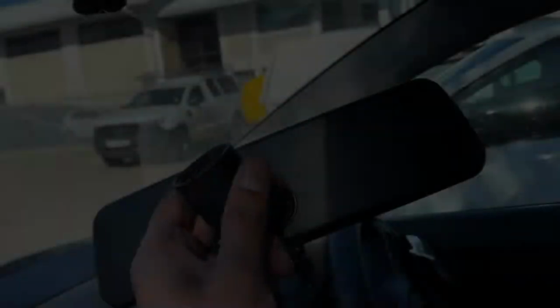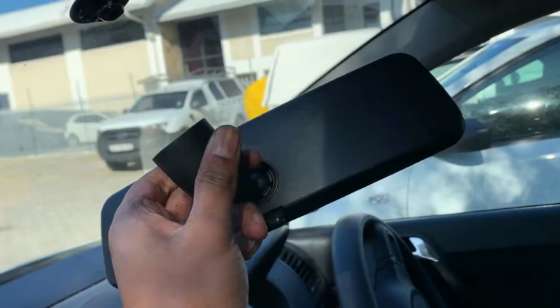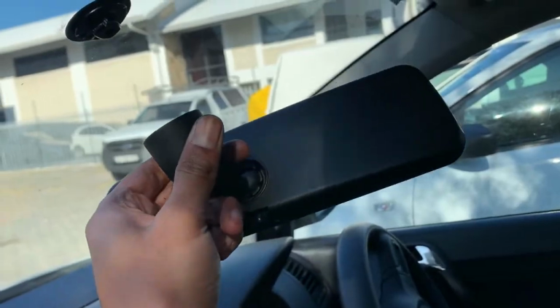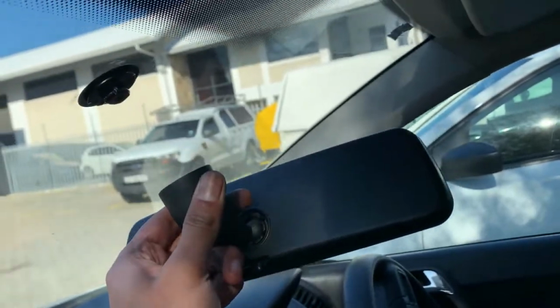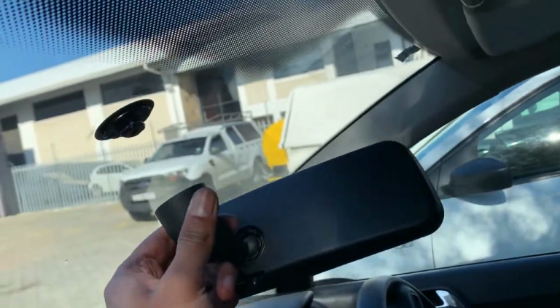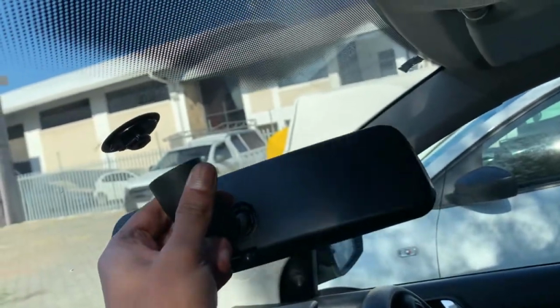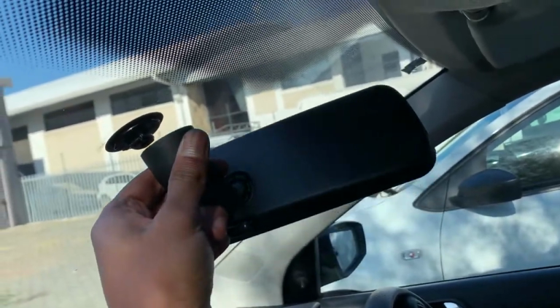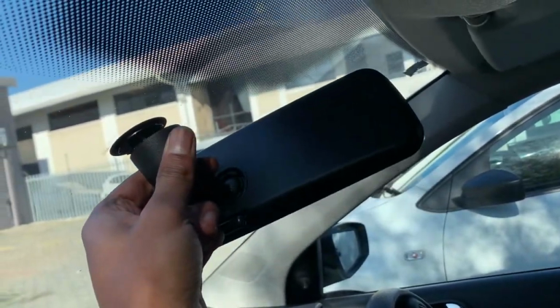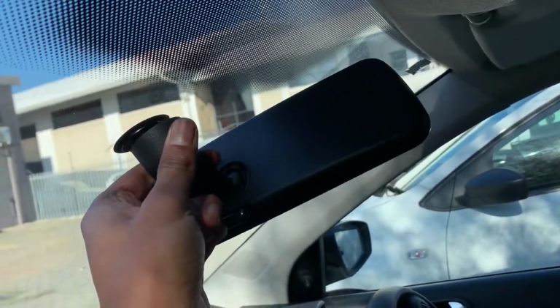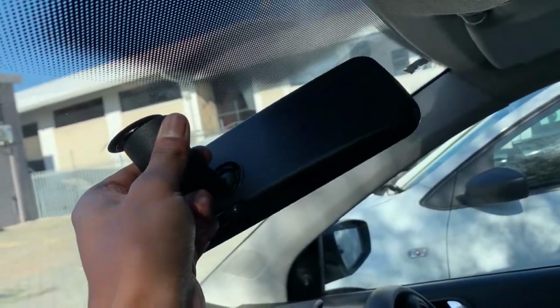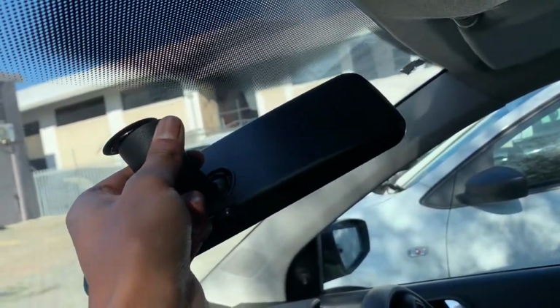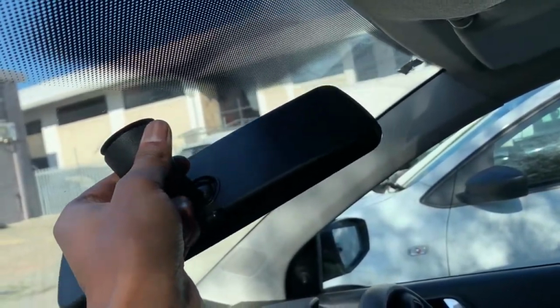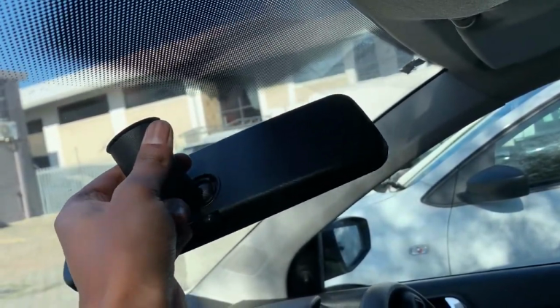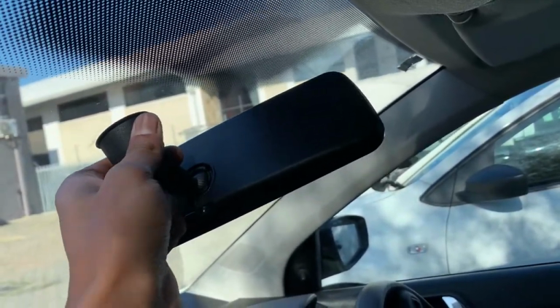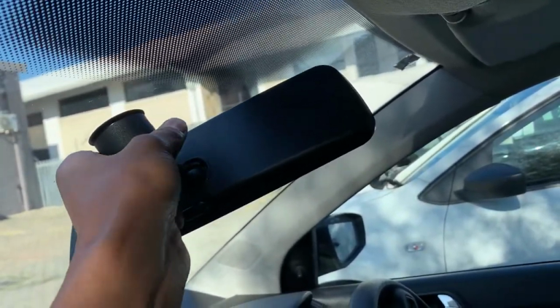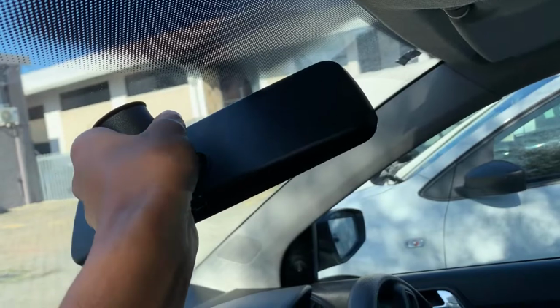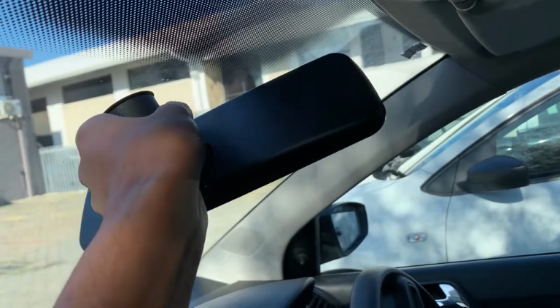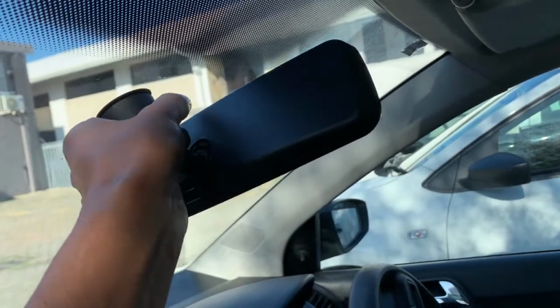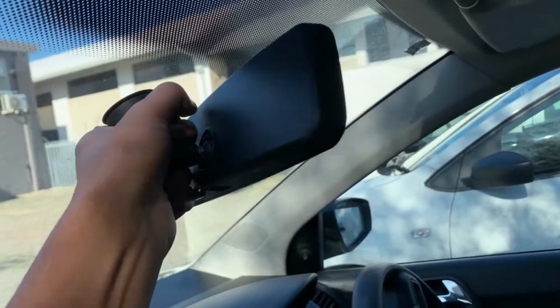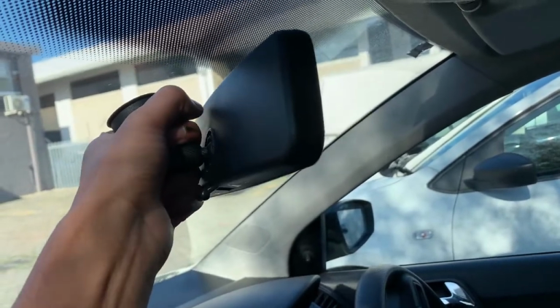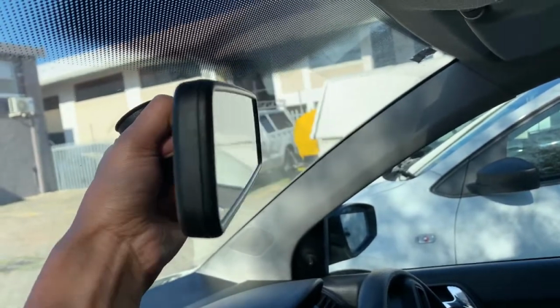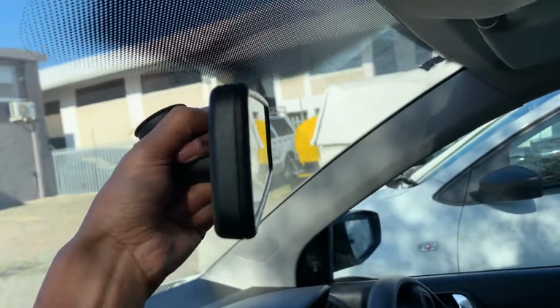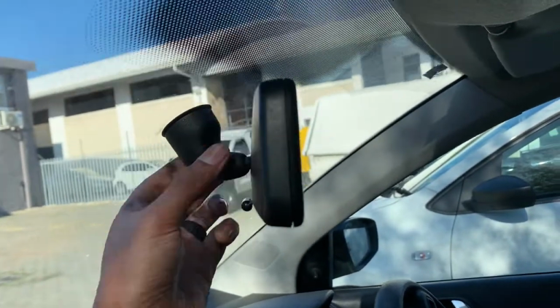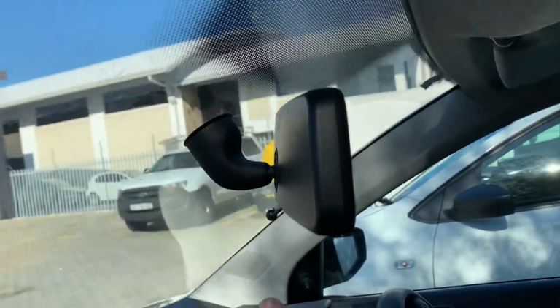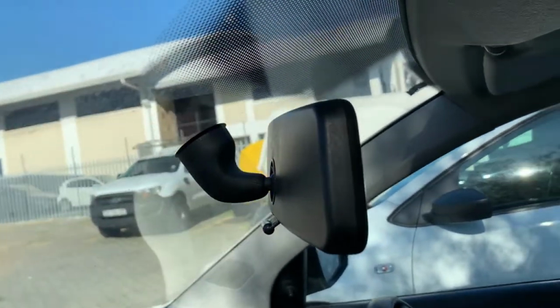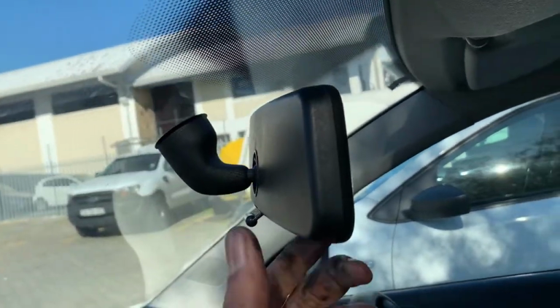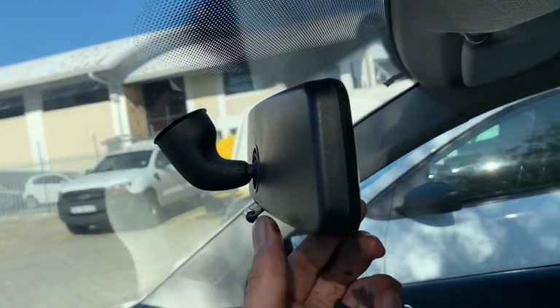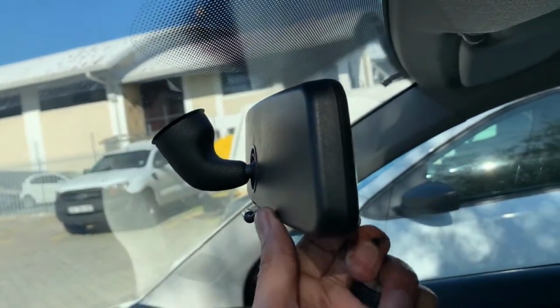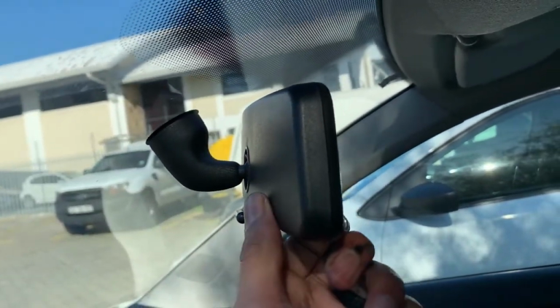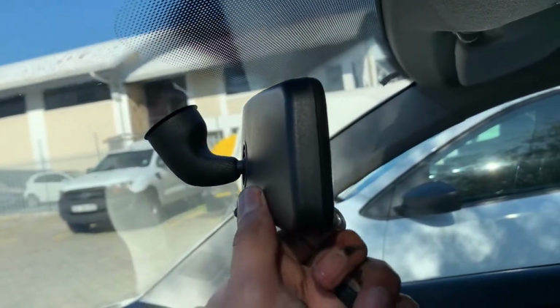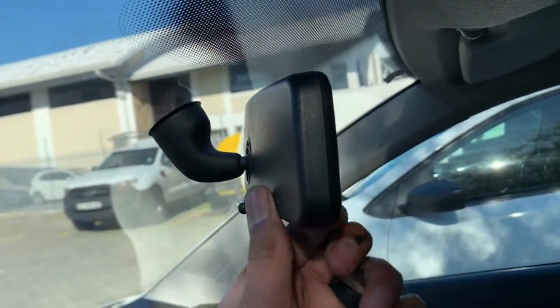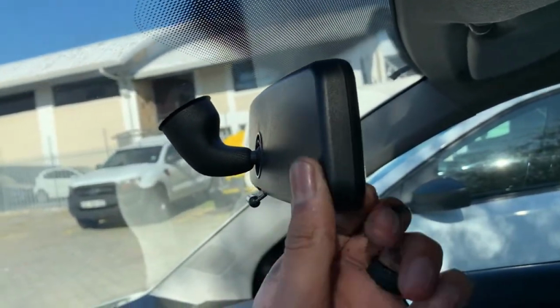So to reinstall, place the arm against the mount, push firmly, turn until it pops in, and there we go.